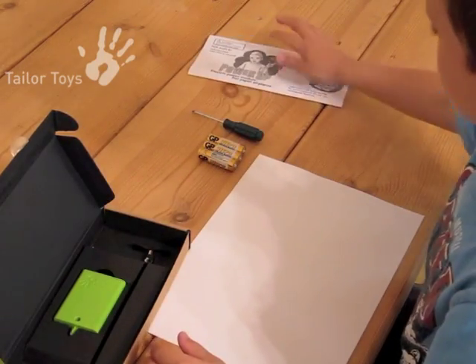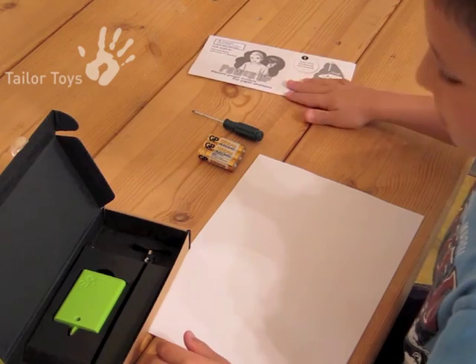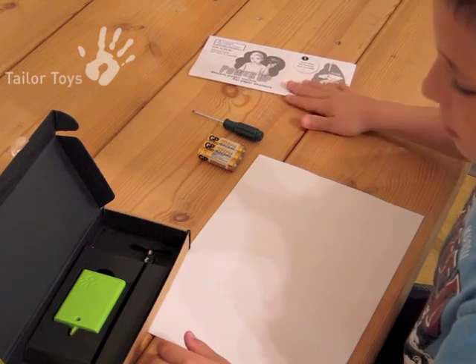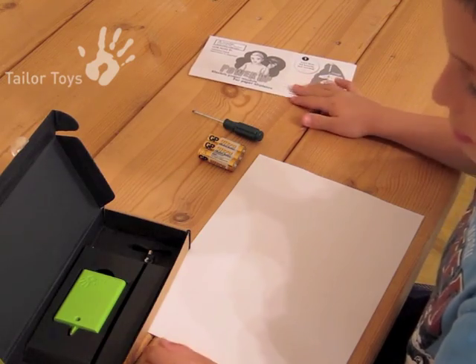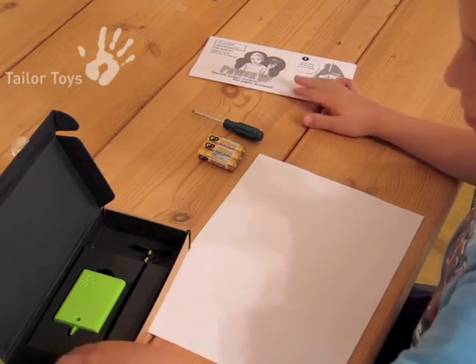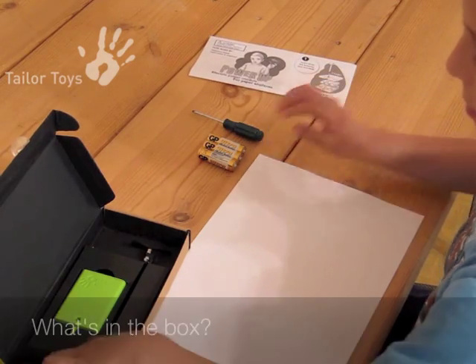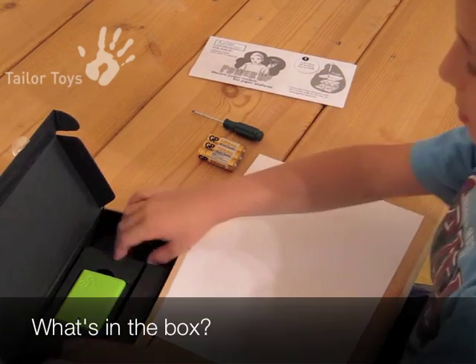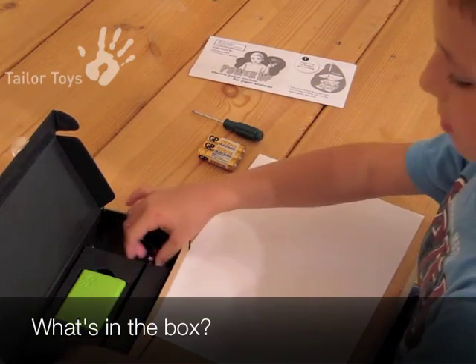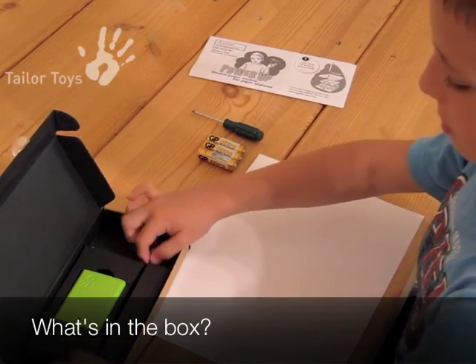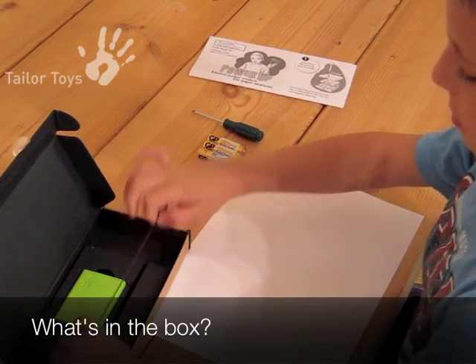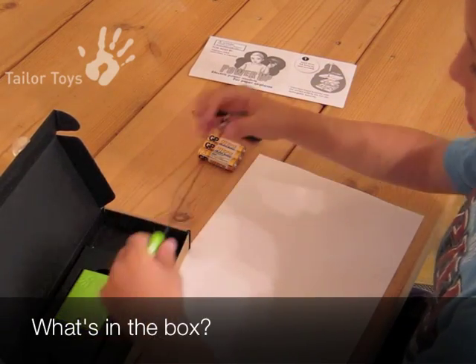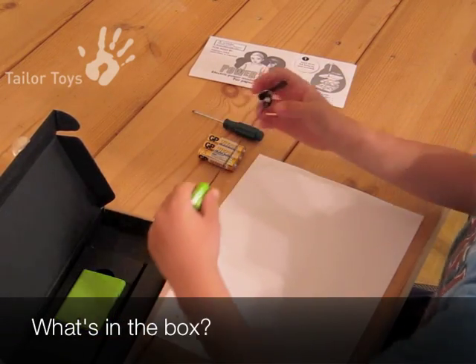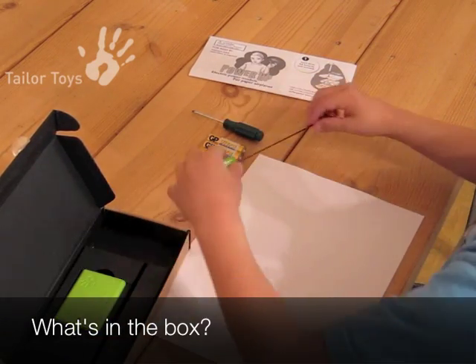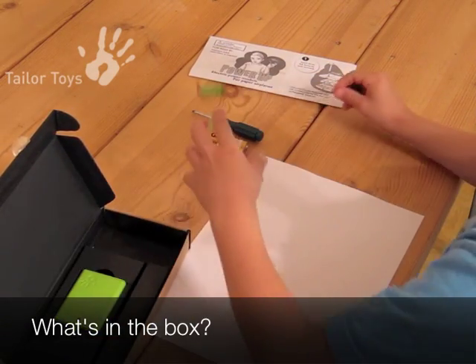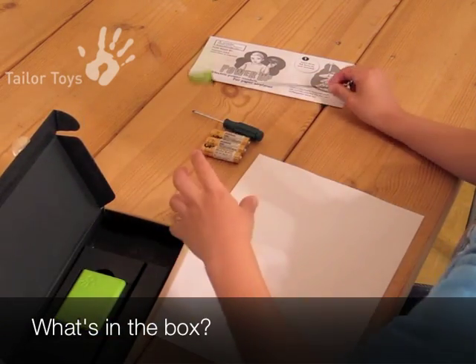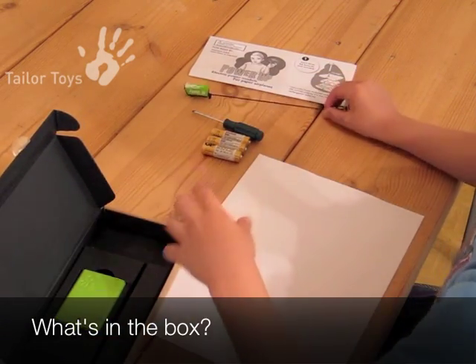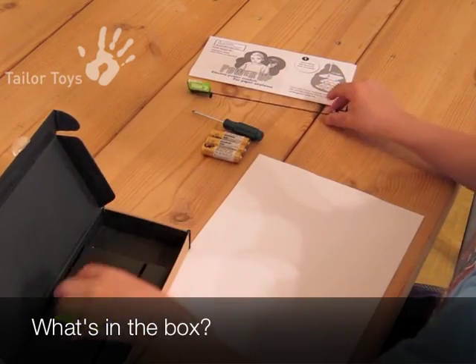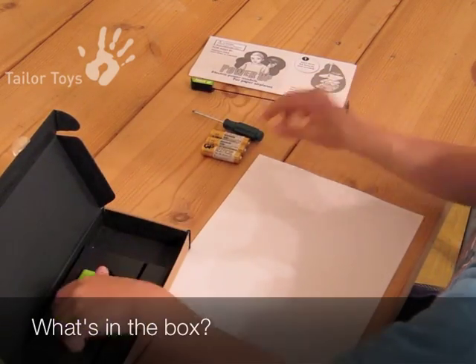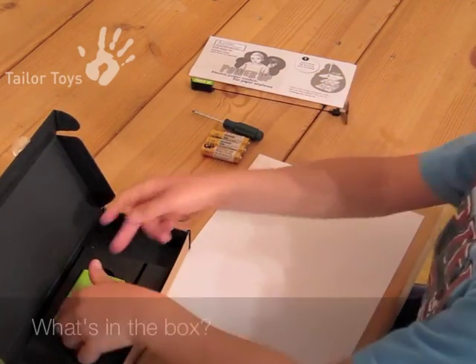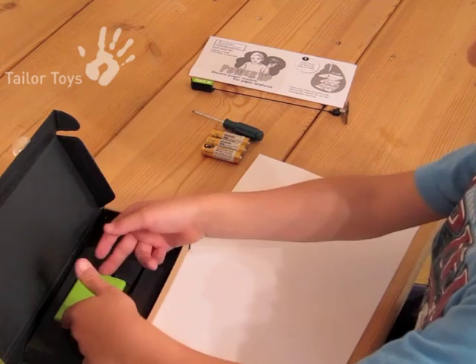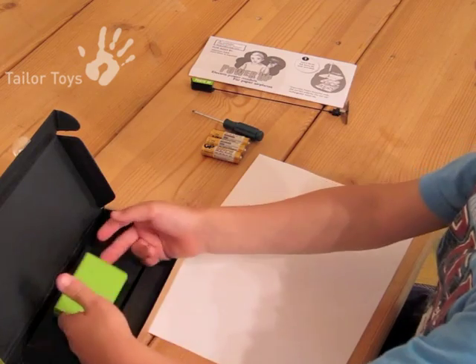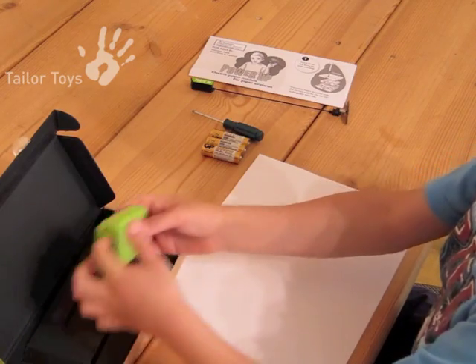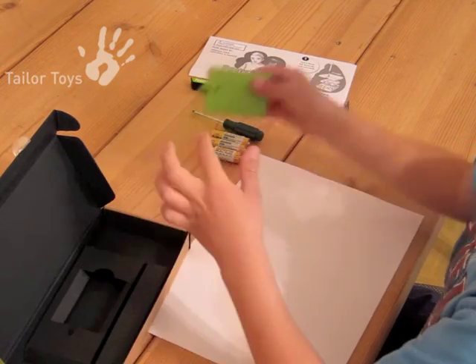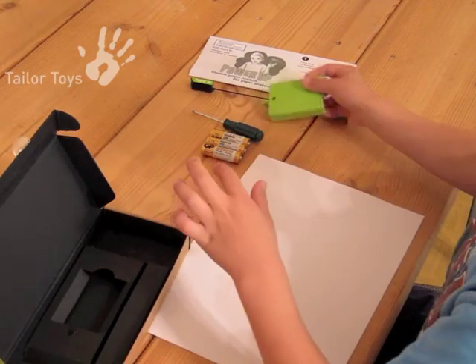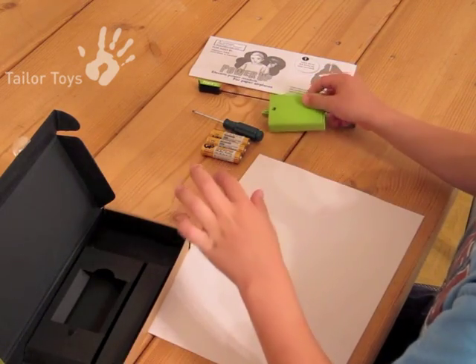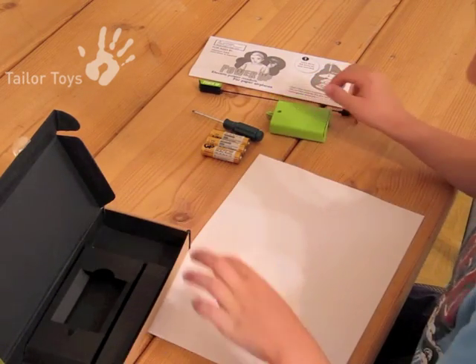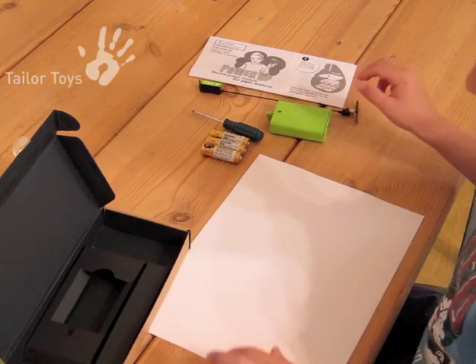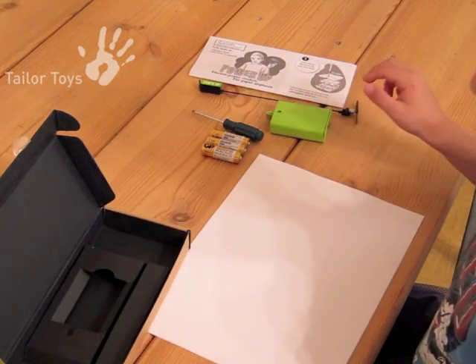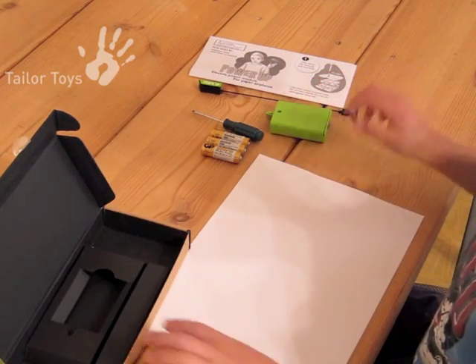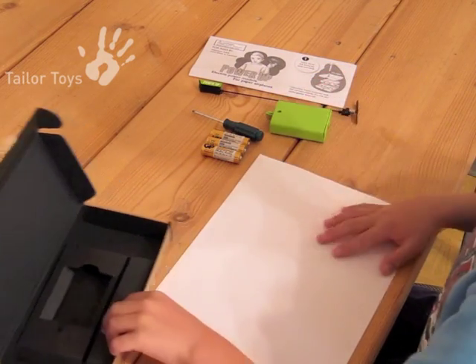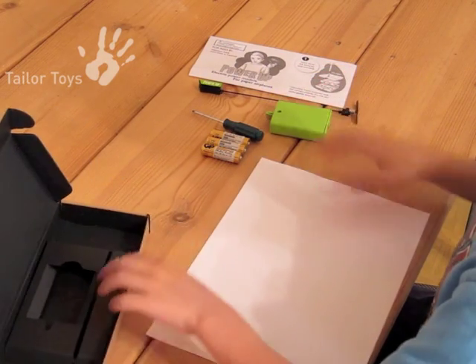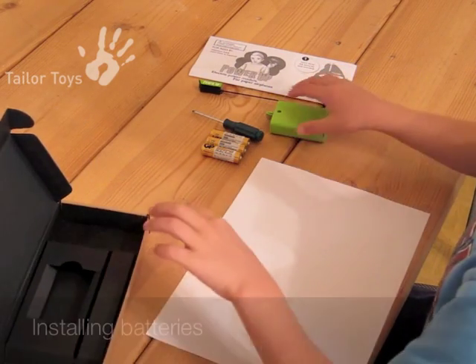Power Up! includes one power module, a charger box, and instruction sheet. Batteries, paper, and screwdriver are not included.